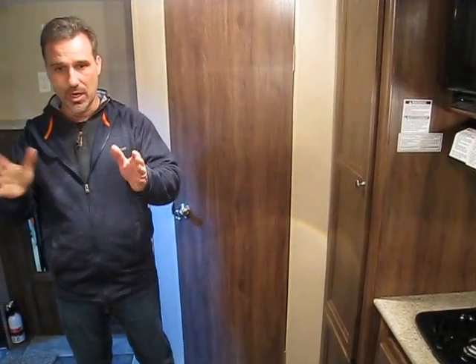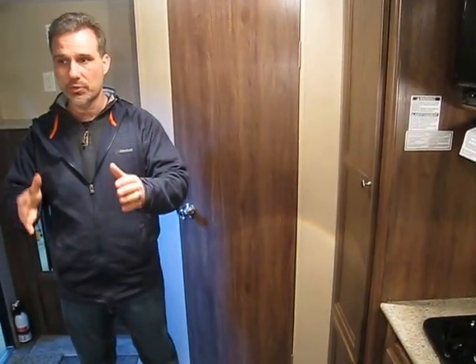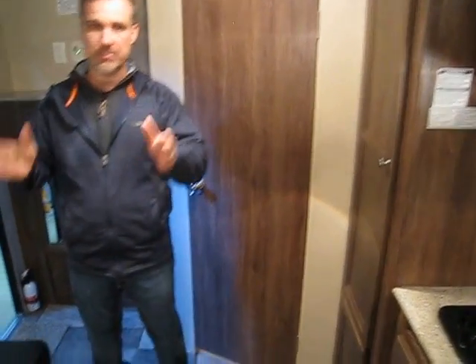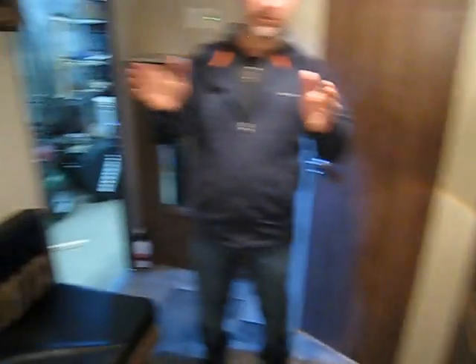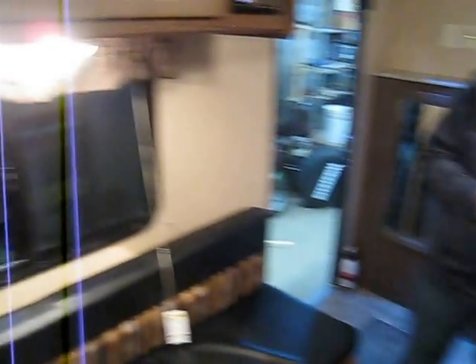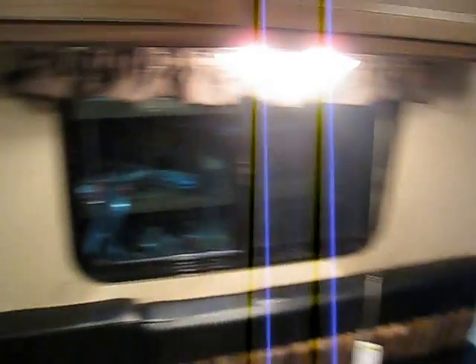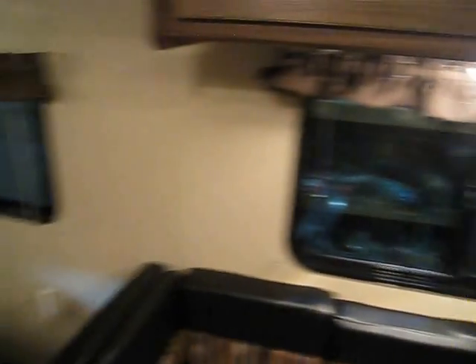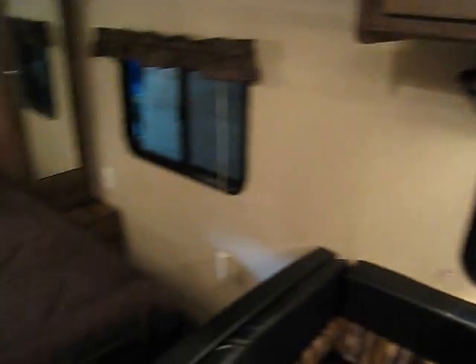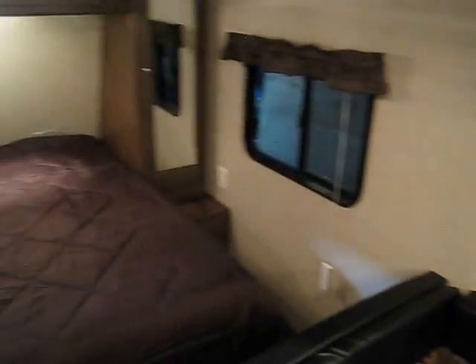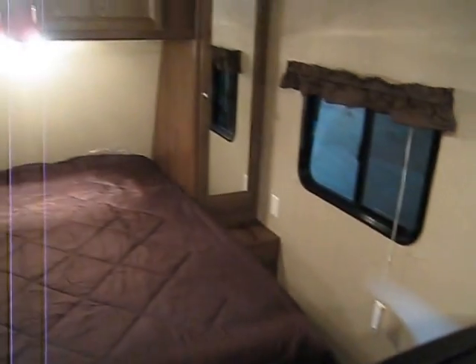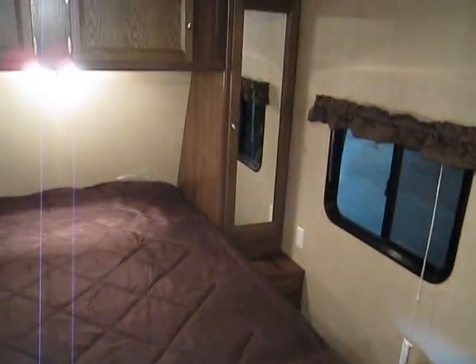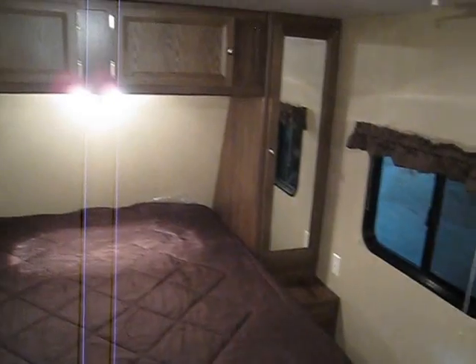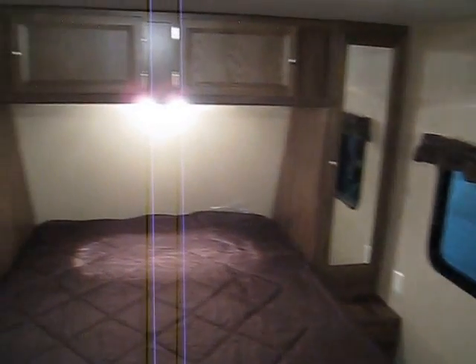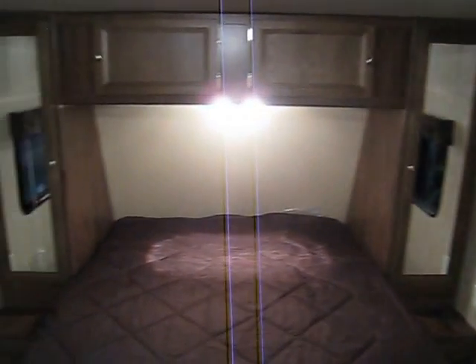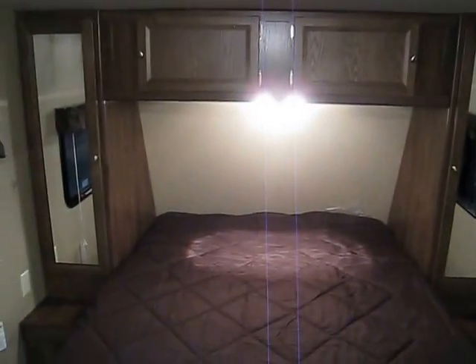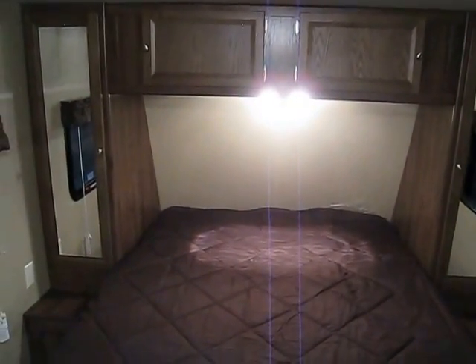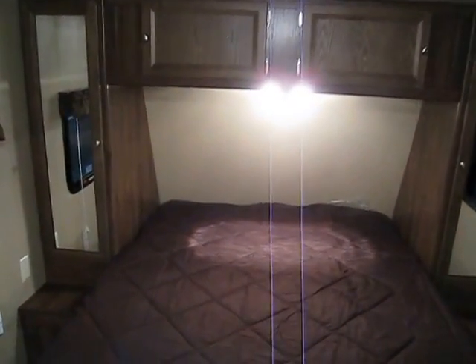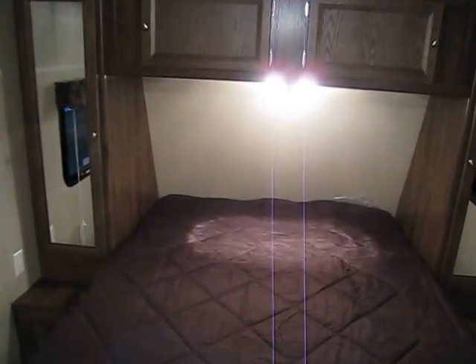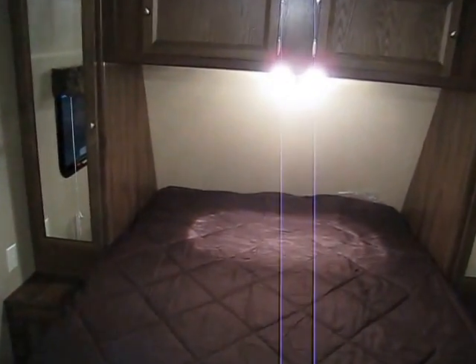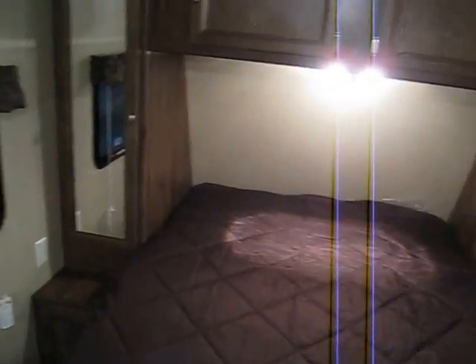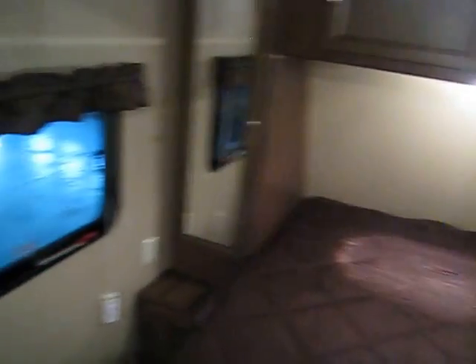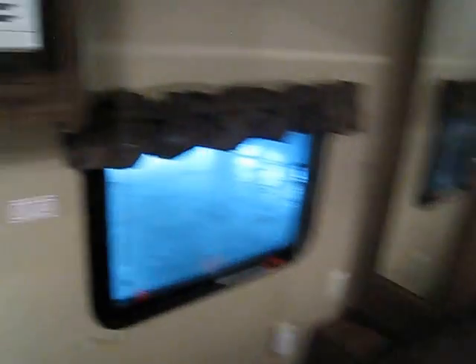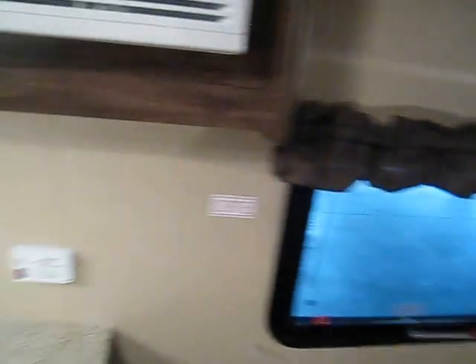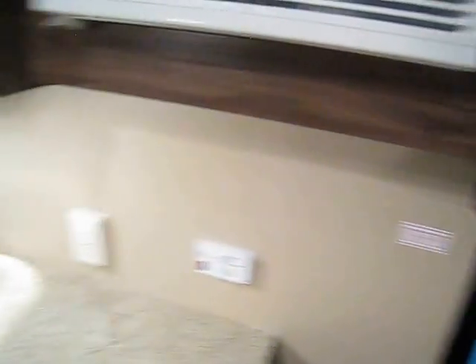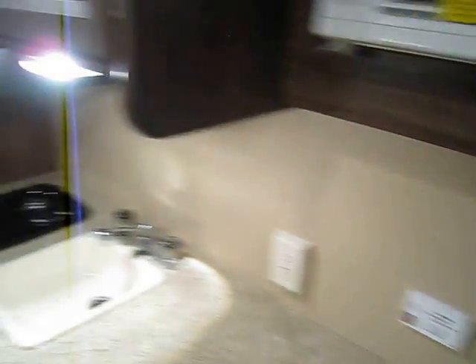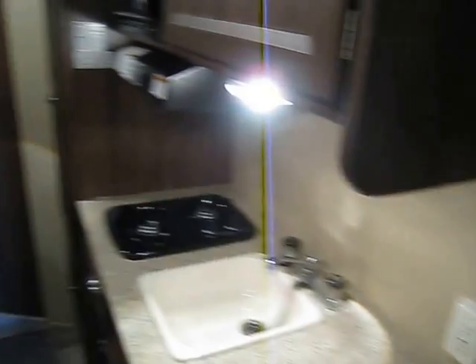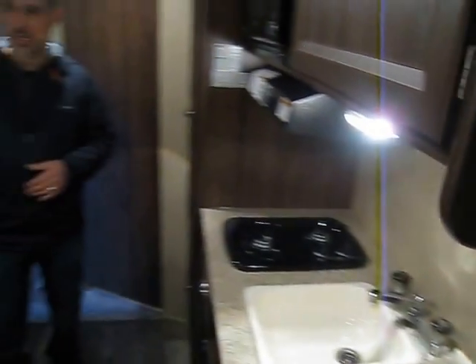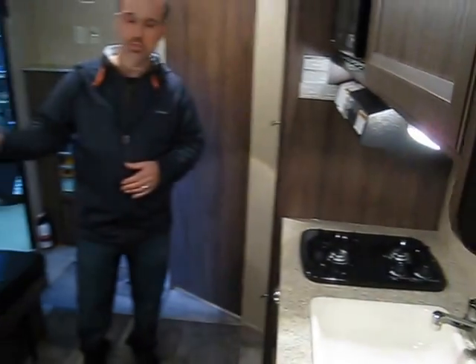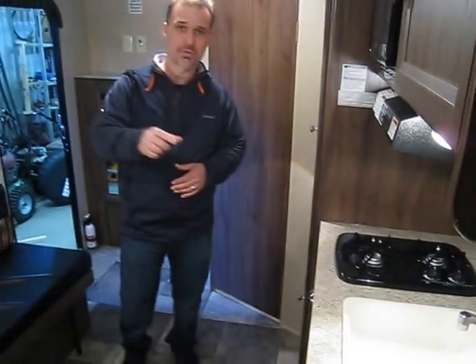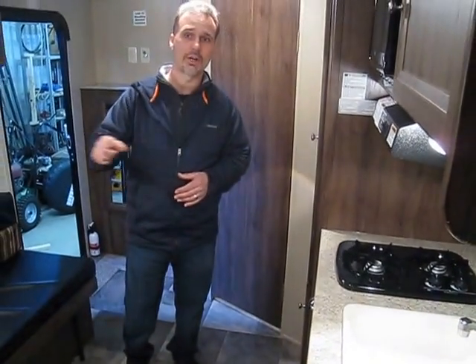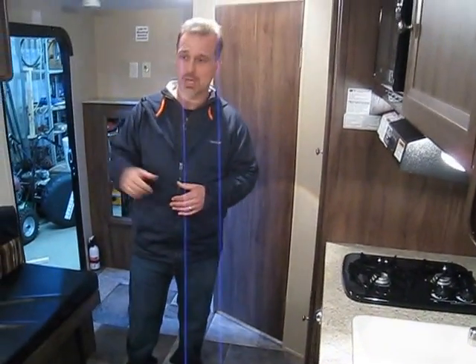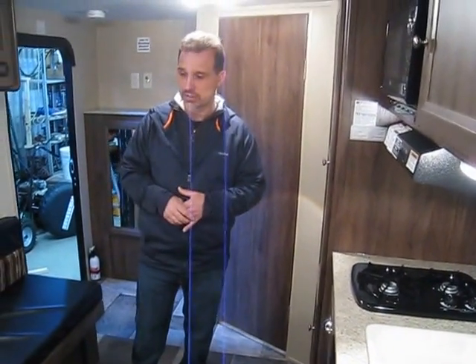Walk-around queen size bed. Shirt closet on each side. Storage above as well. The belt-lift floor for extra storage underneath and also pass-through storage on the outside.